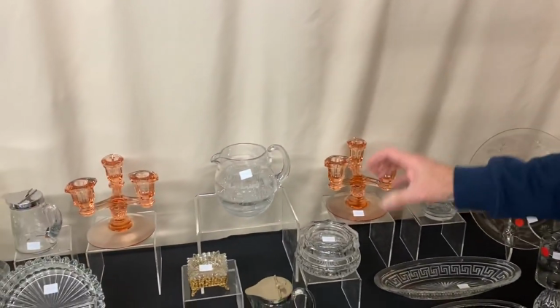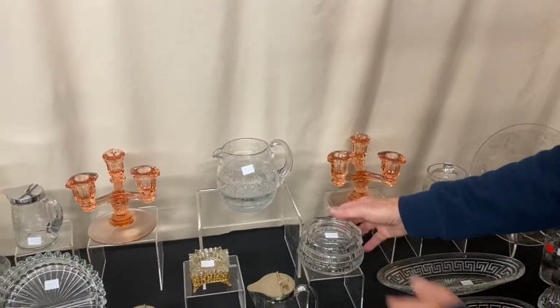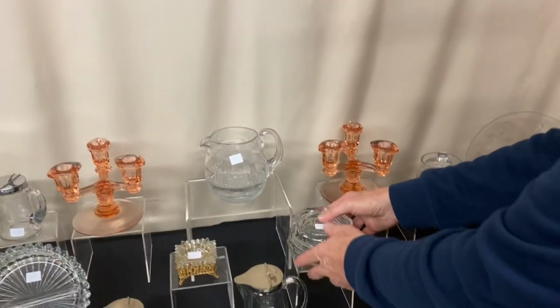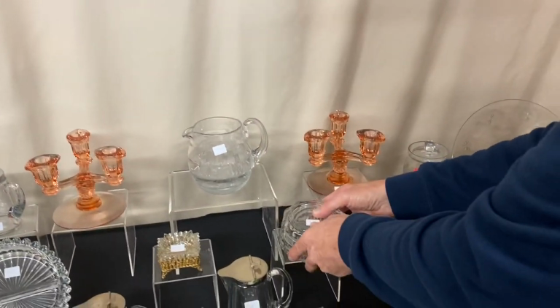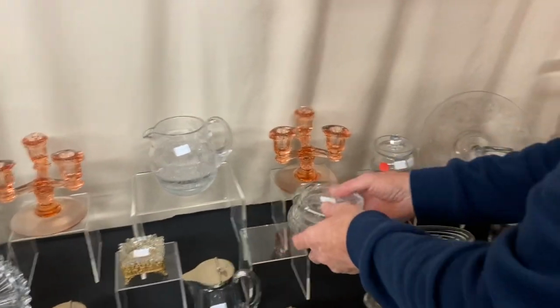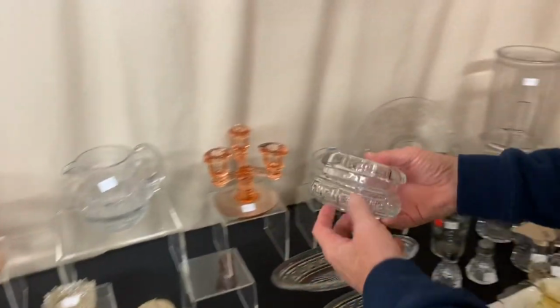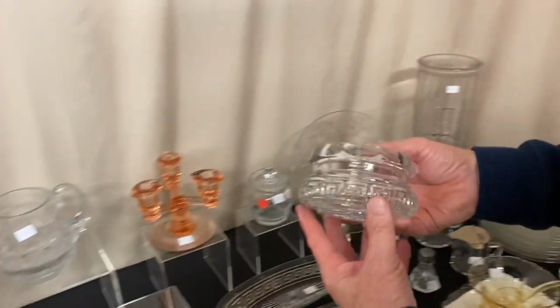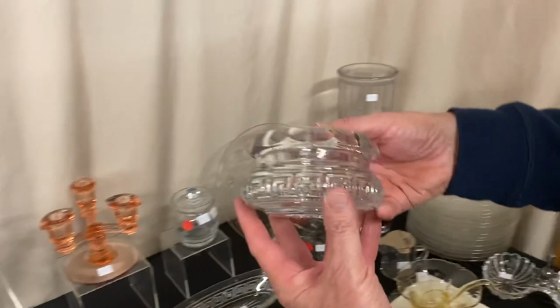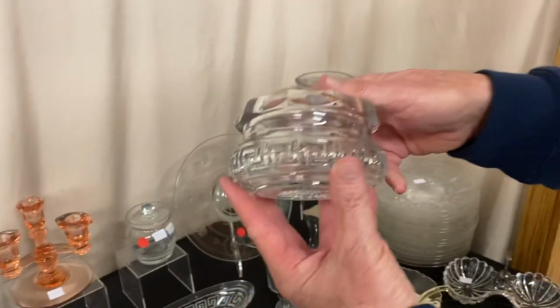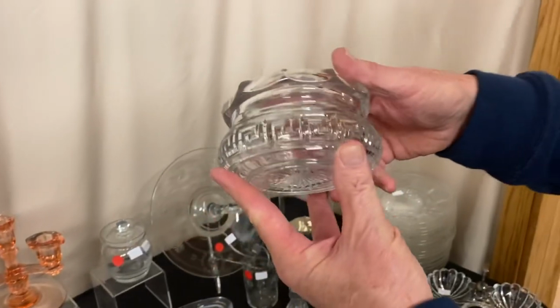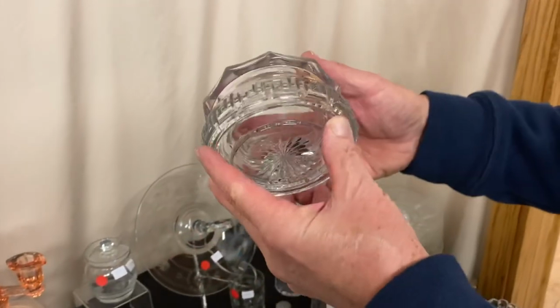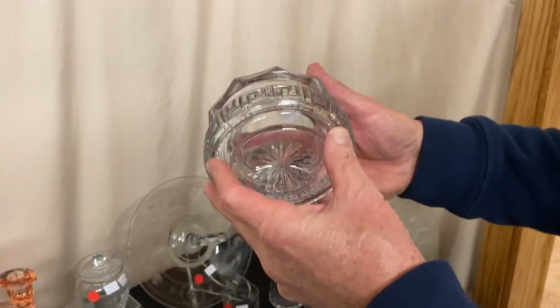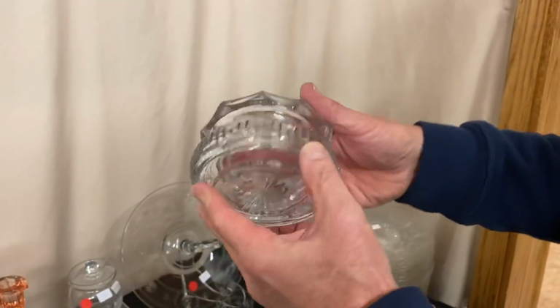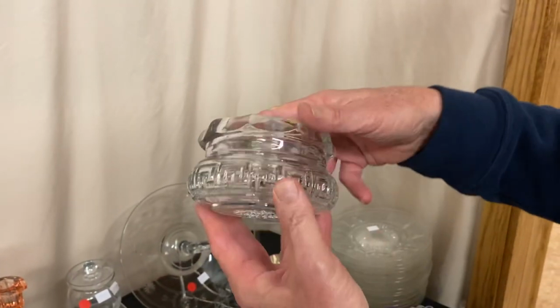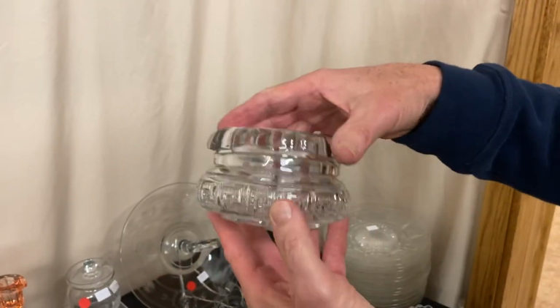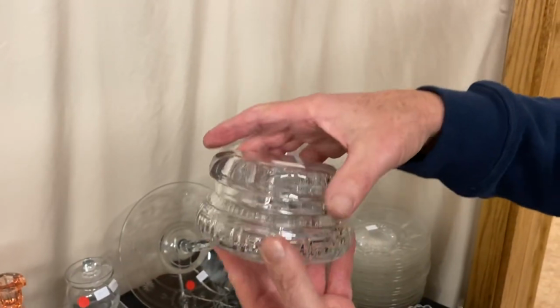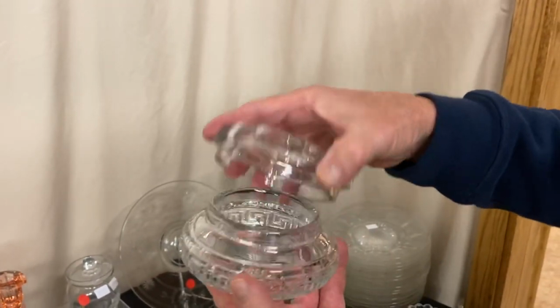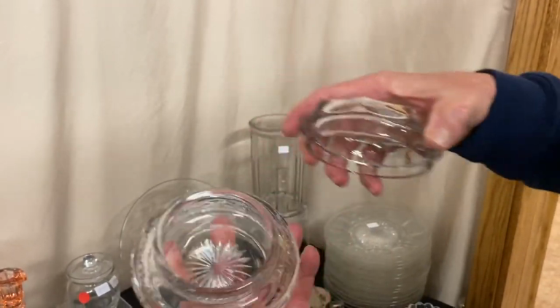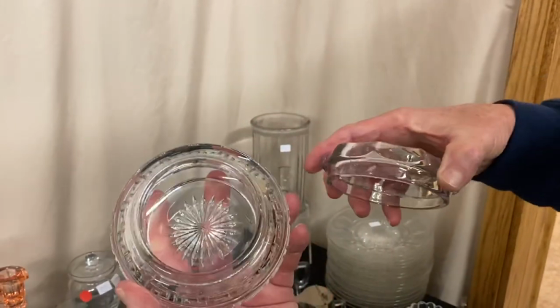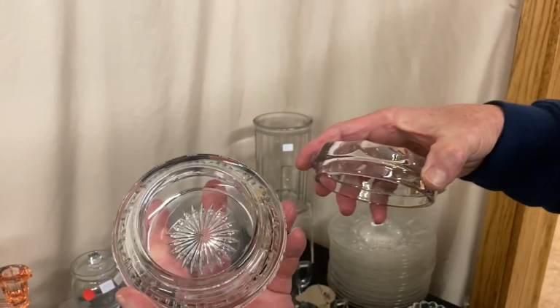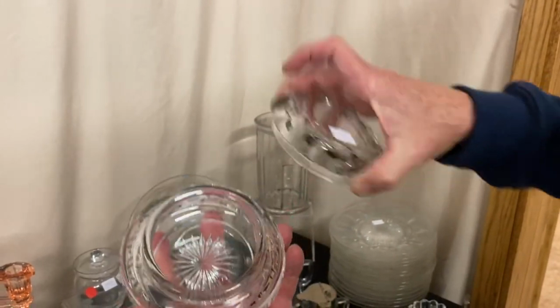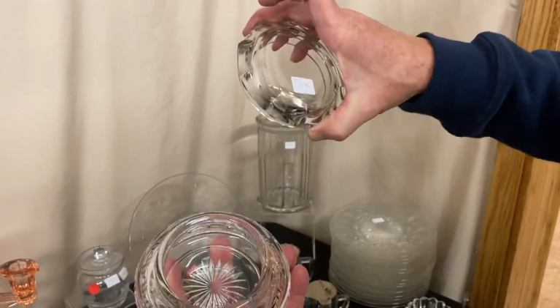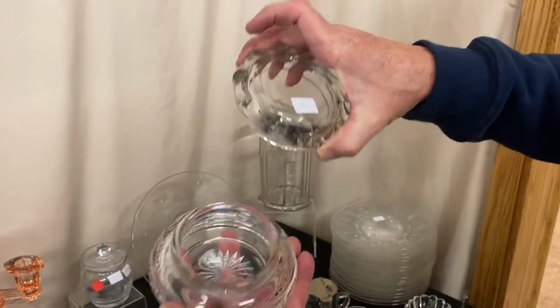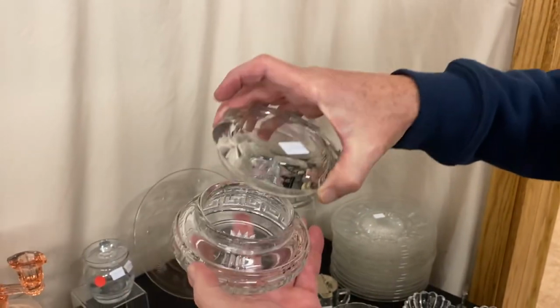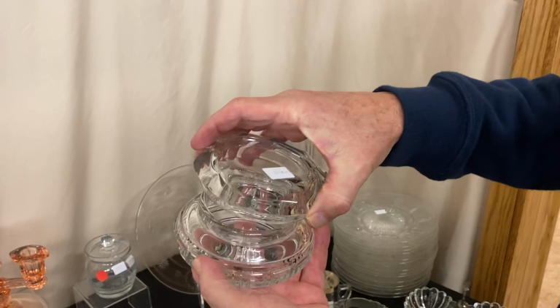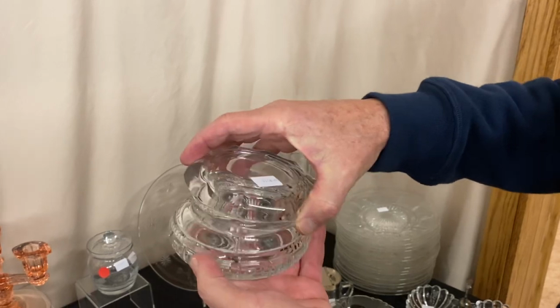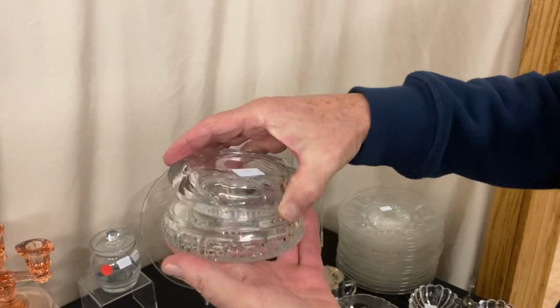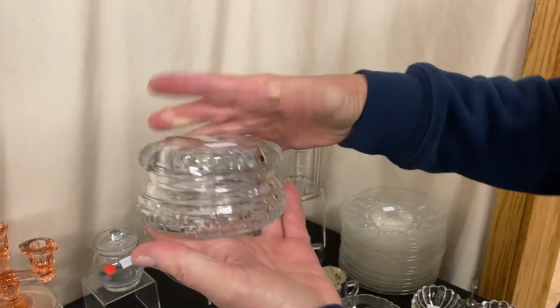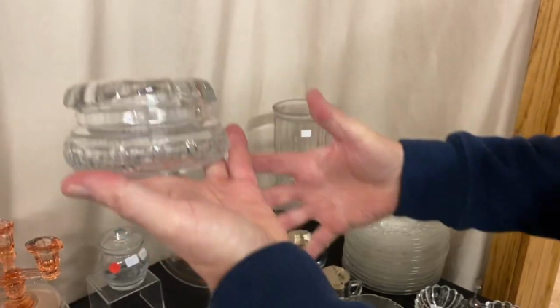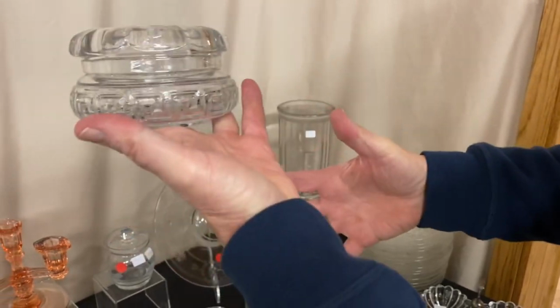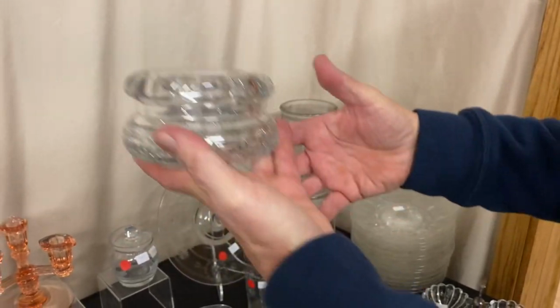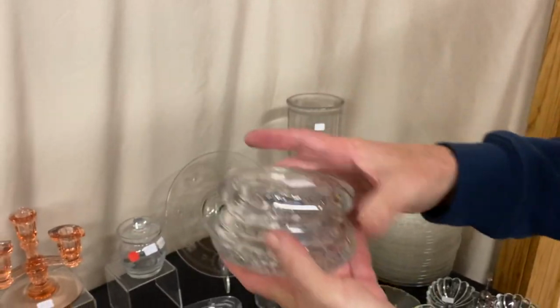Another piece of Greek key — a Greek key puff box, the smaller size. Signed inside the middle, with the original Heisey lid on it. It's $110 before the discount.